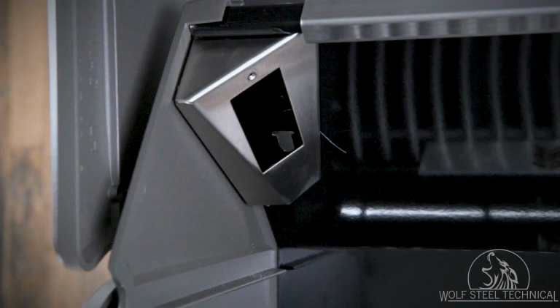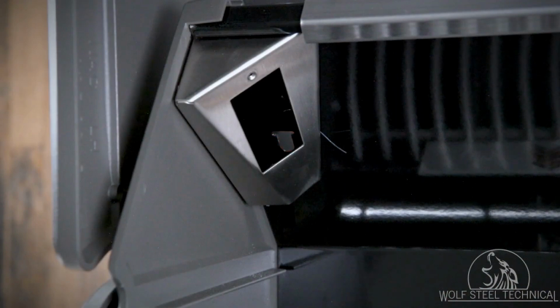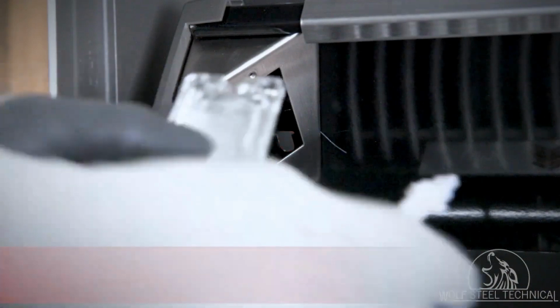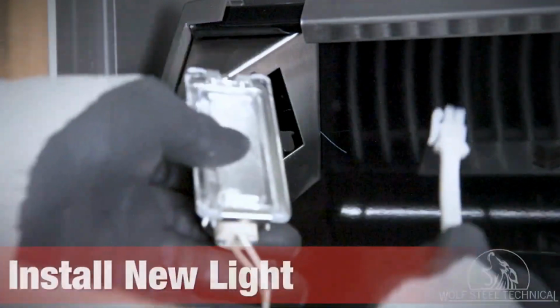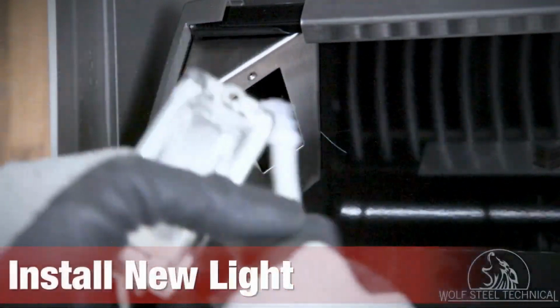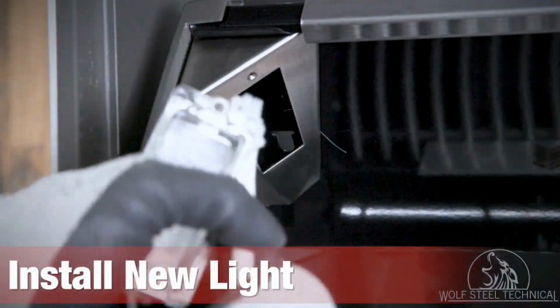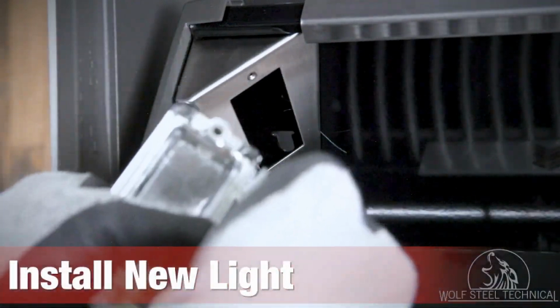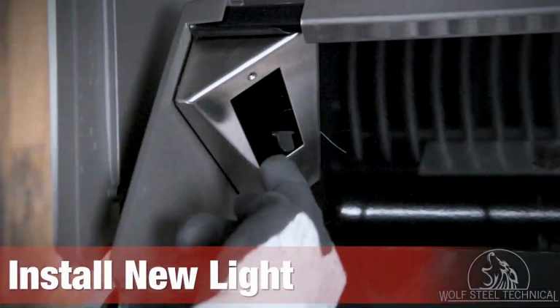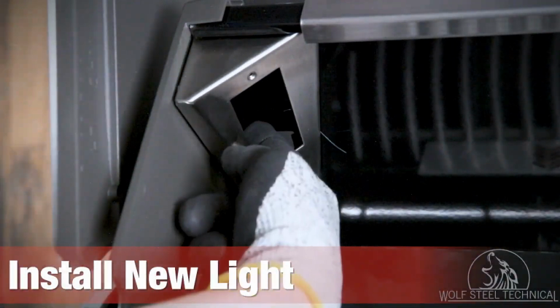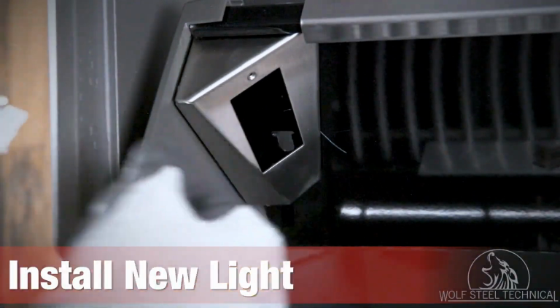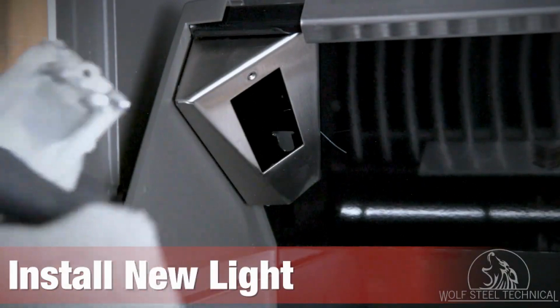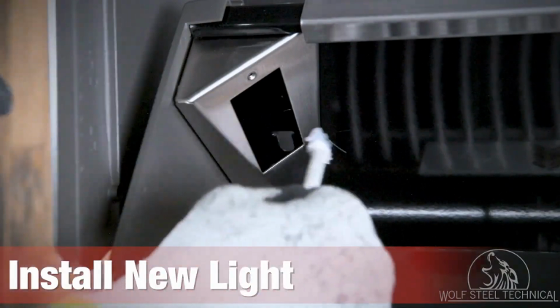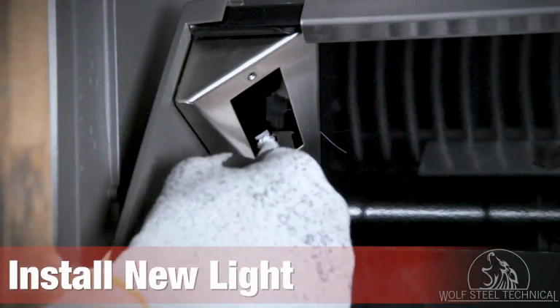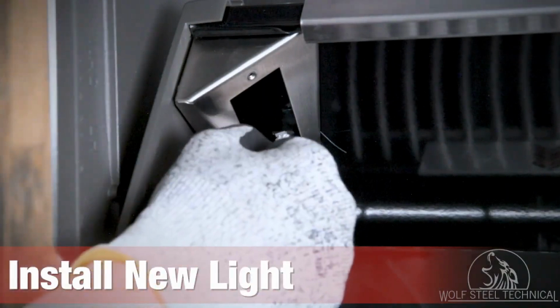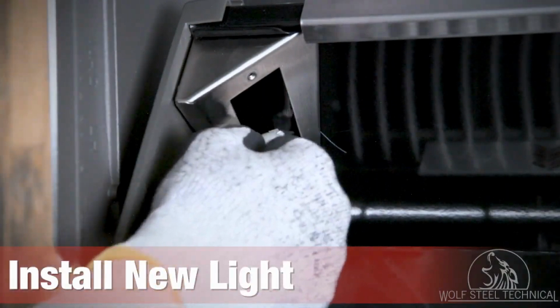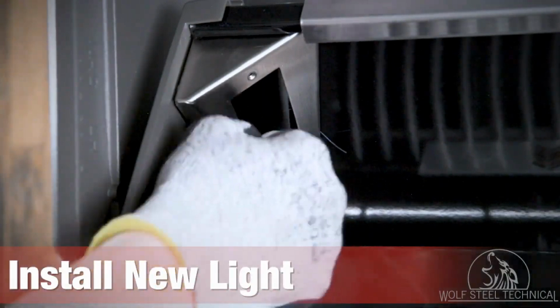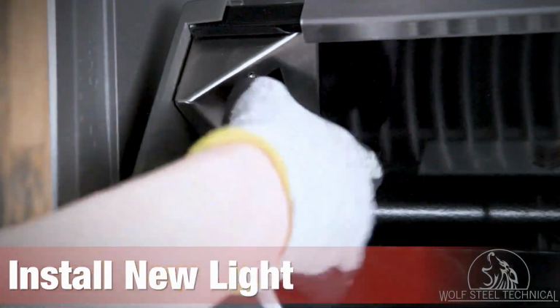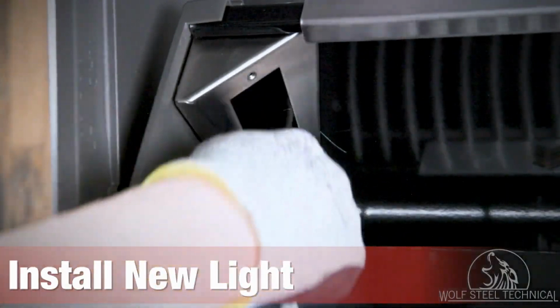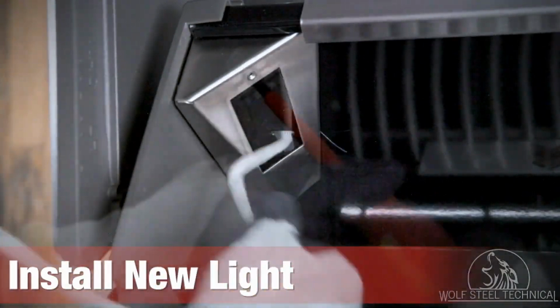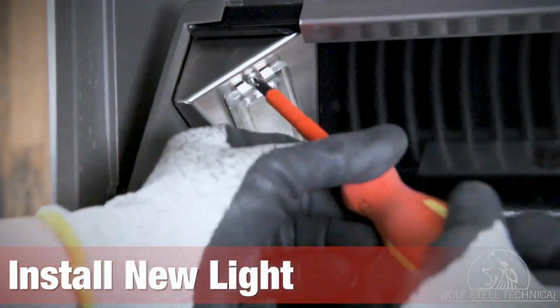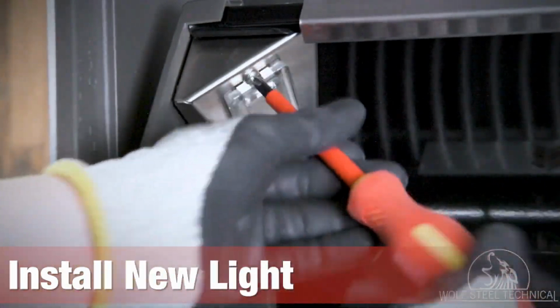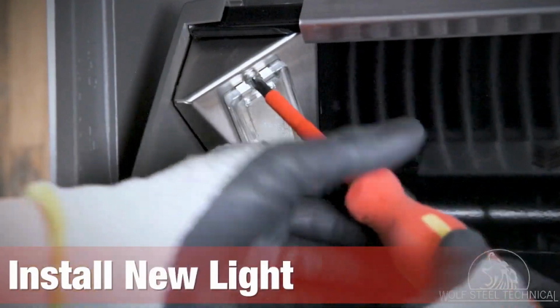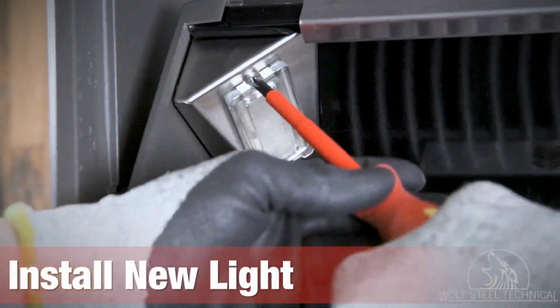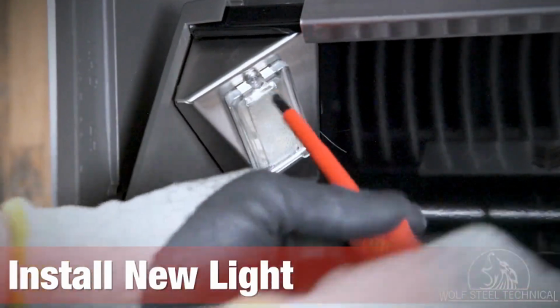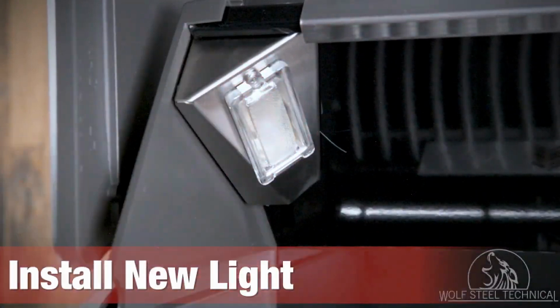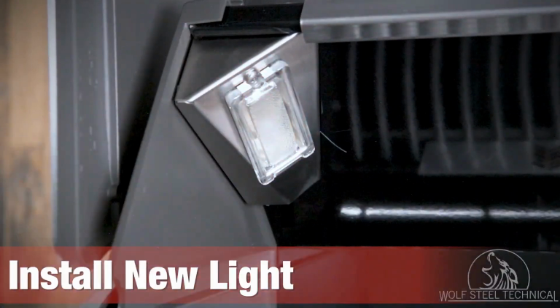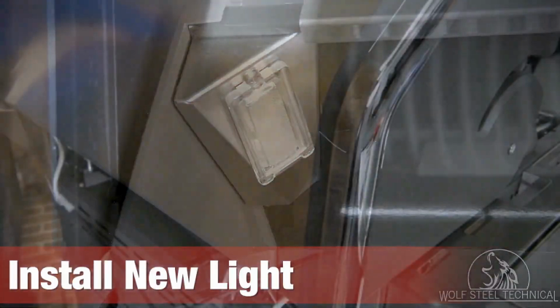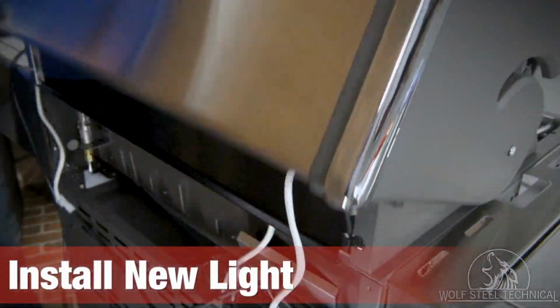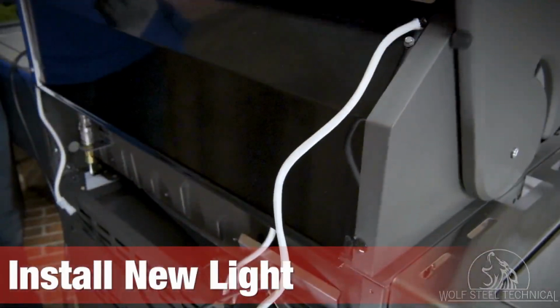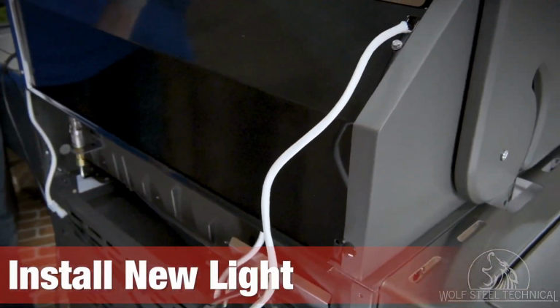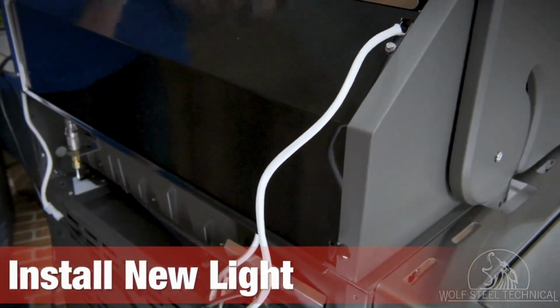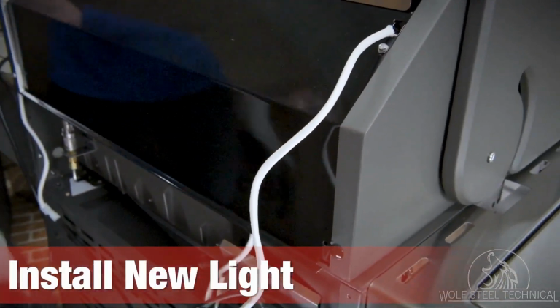Once the light is removed, take note of the hole inside the opening which leads to the back of the grill. Locate the new light and install it into the opening, ensuring that the molex goes through the hole. Secure the new light using a Phillips screwdriver.